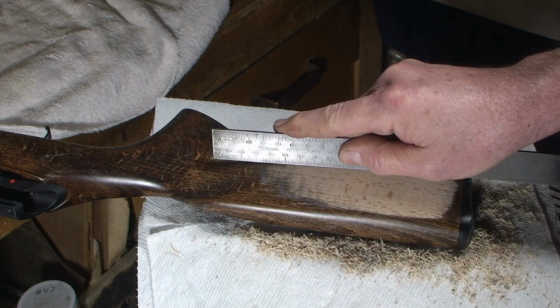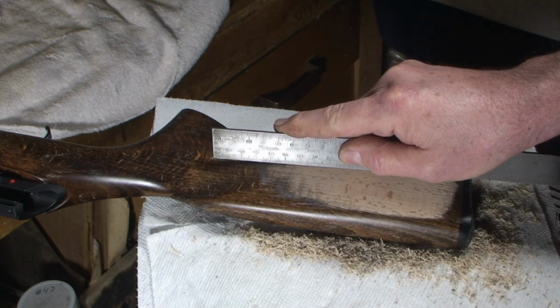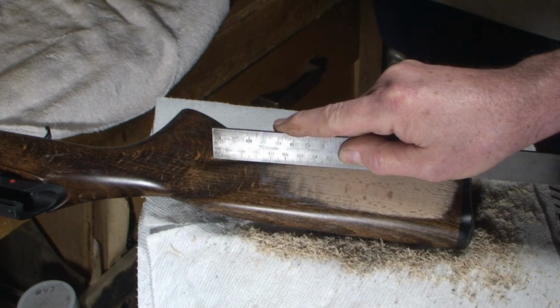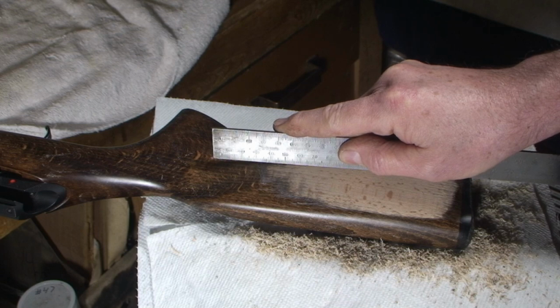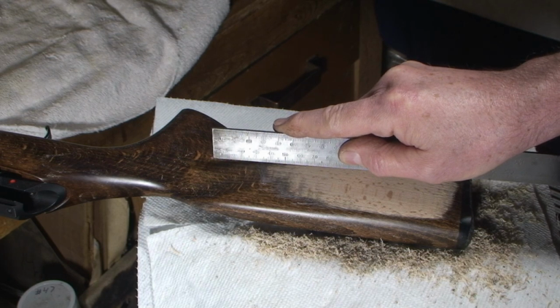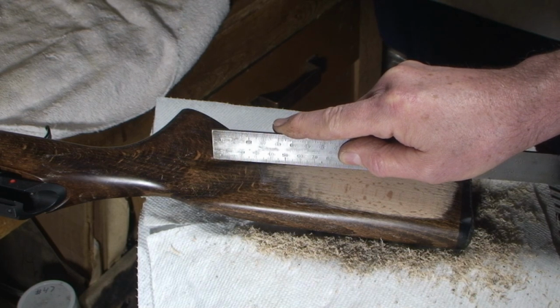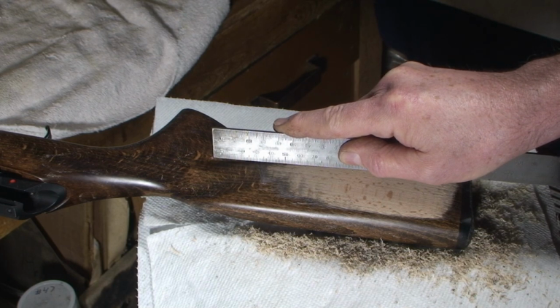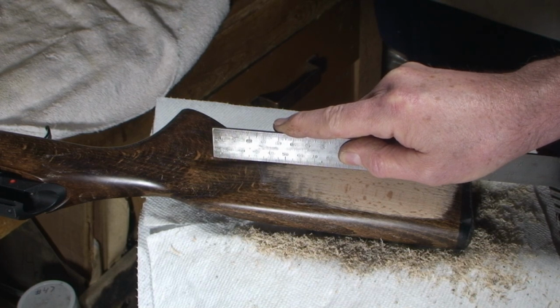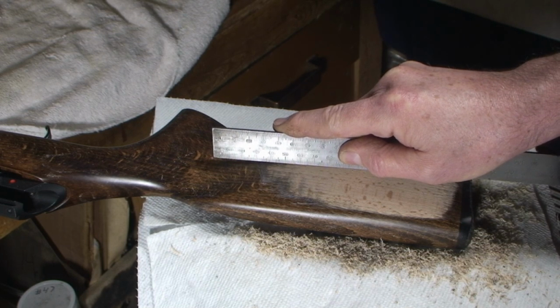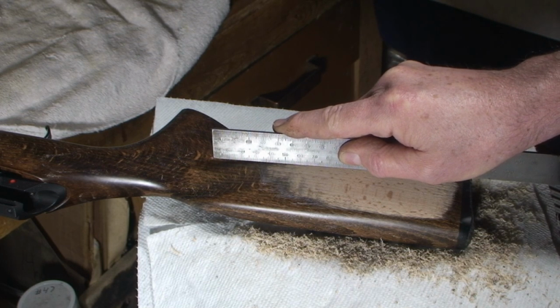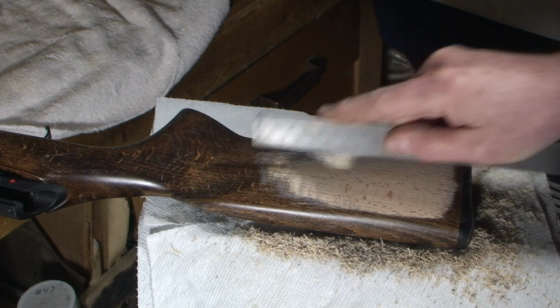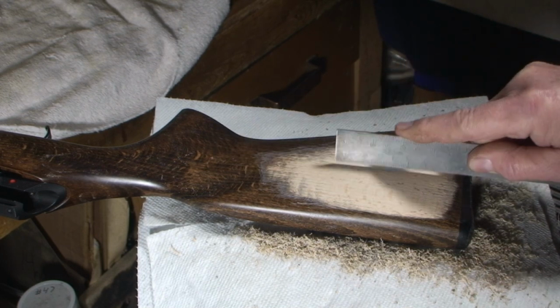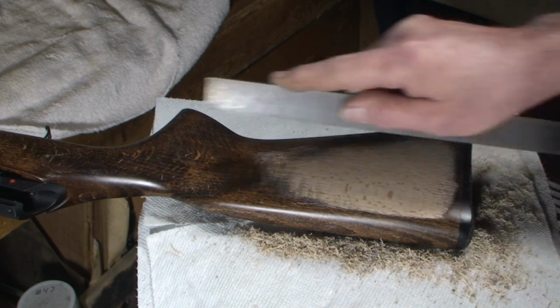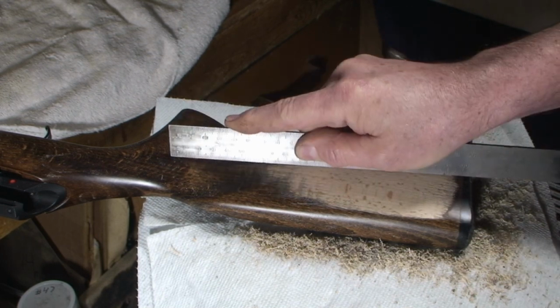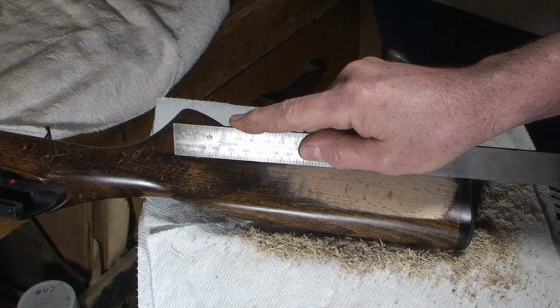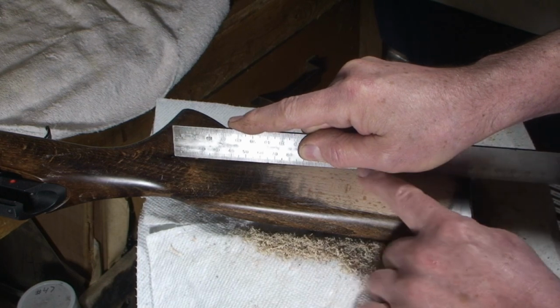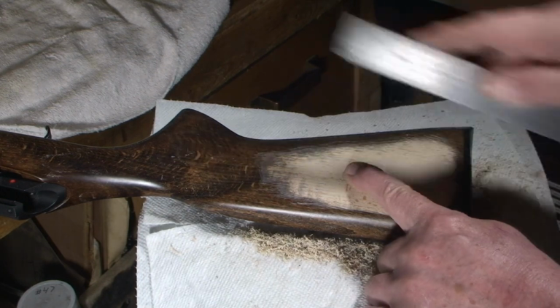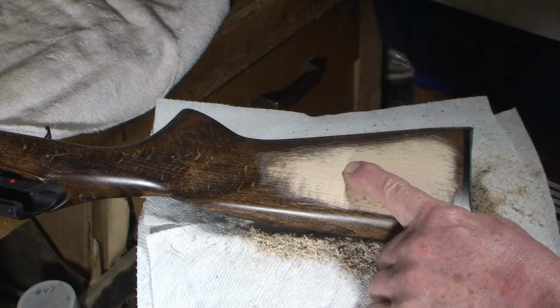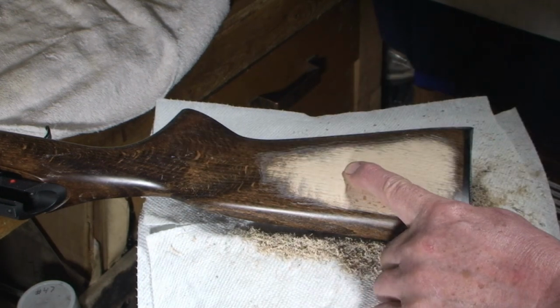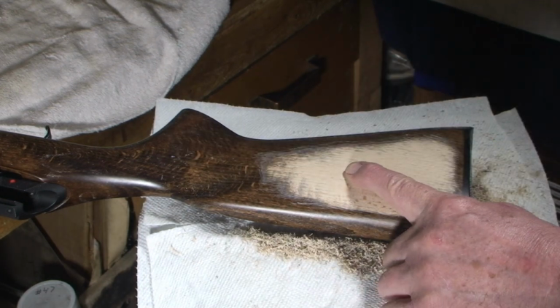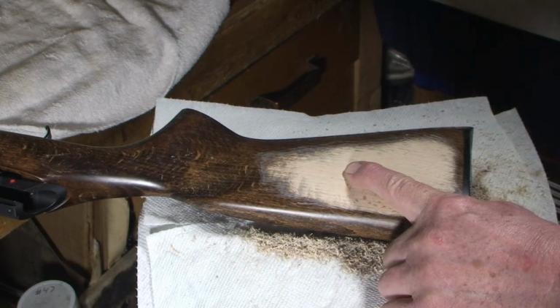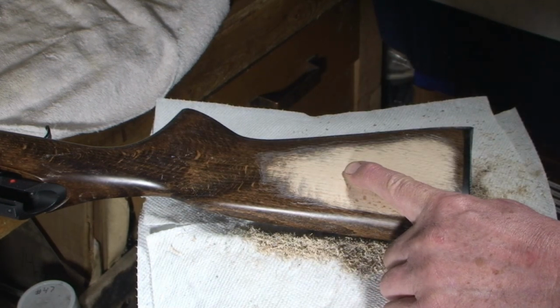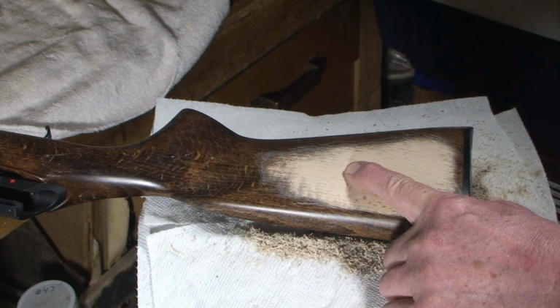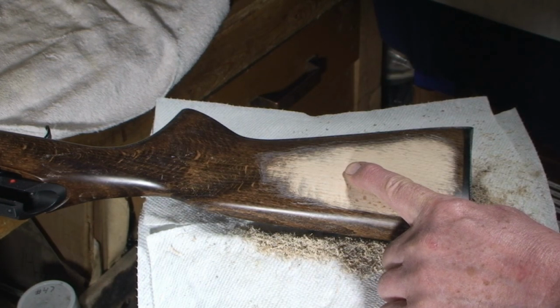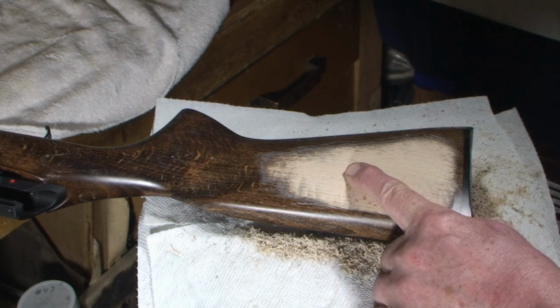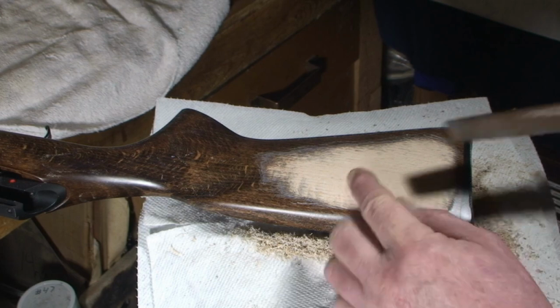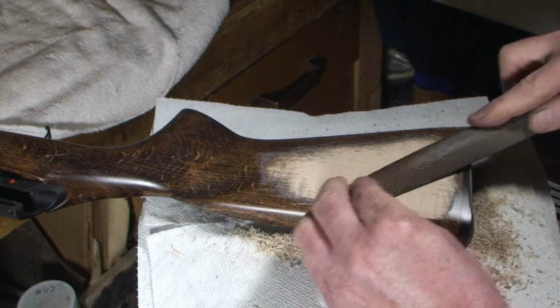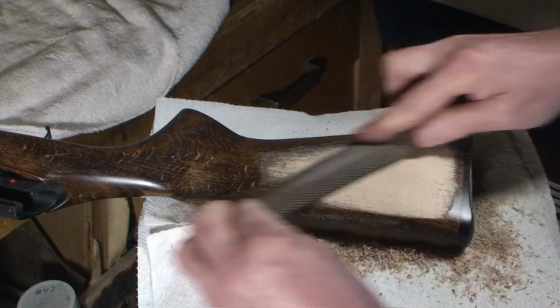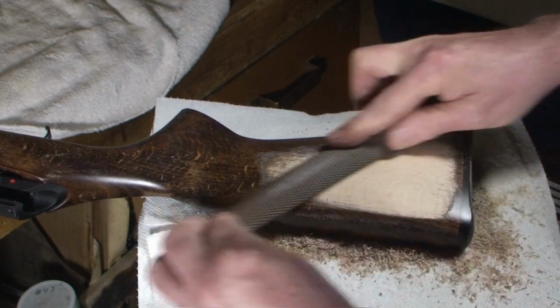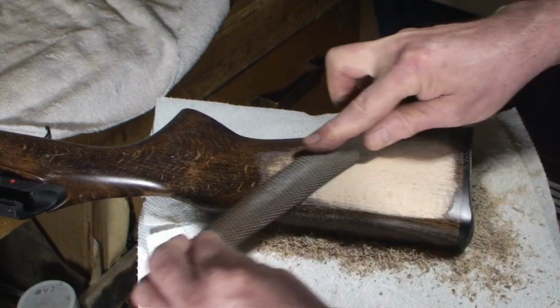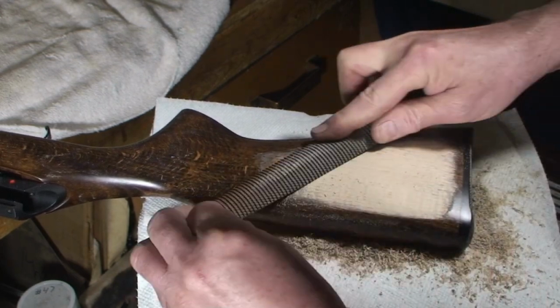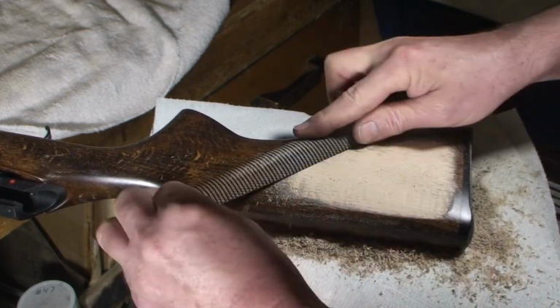She's getting pretty flat there. Remember how rocking it was when I first started? There's a high spot still — let's knock it down with the finer-cut rasp.